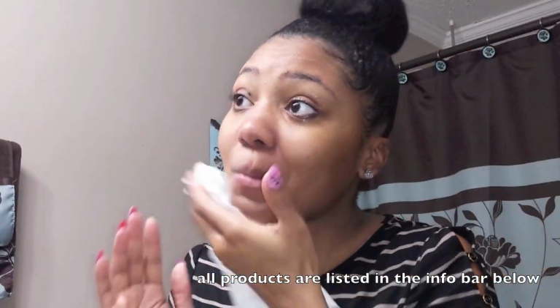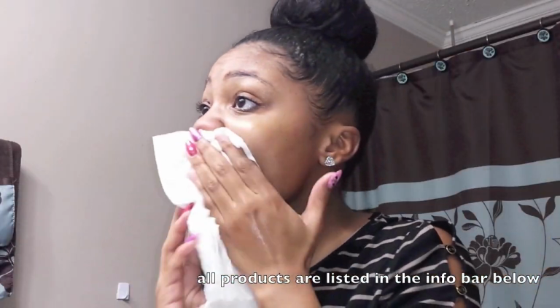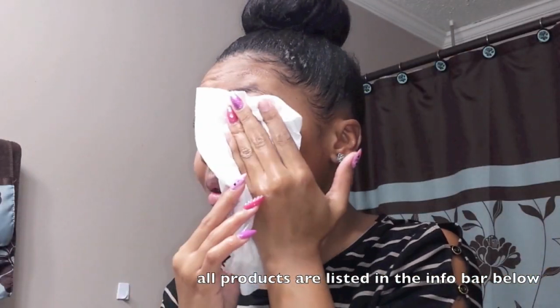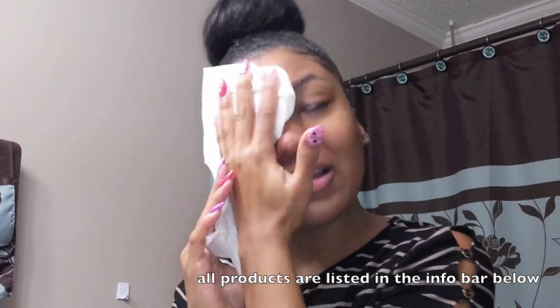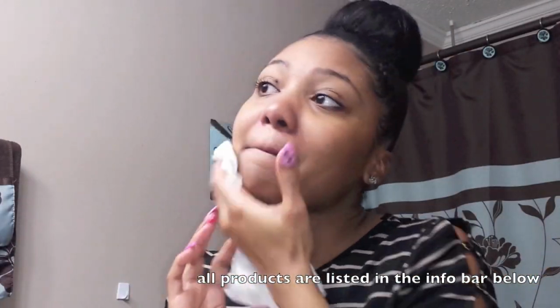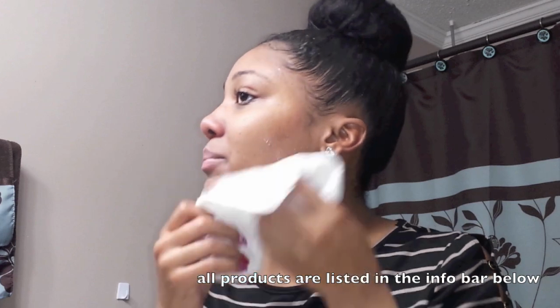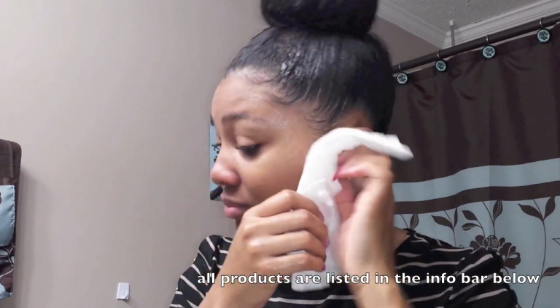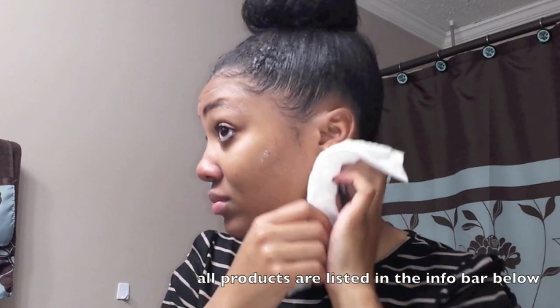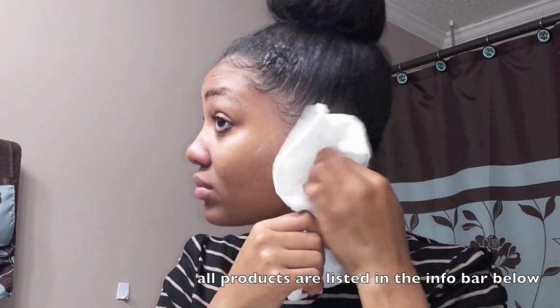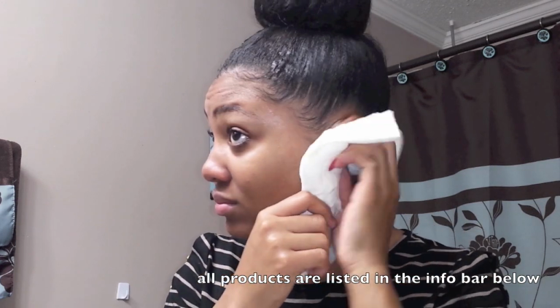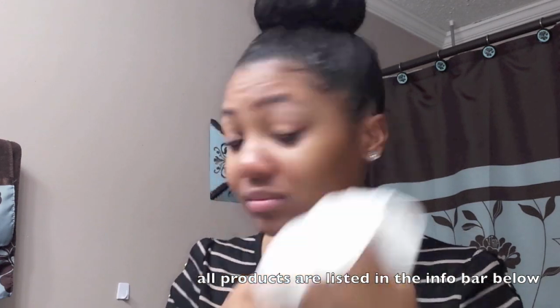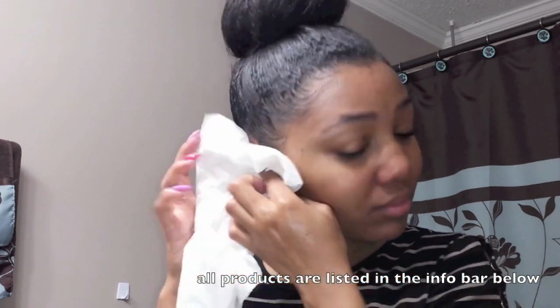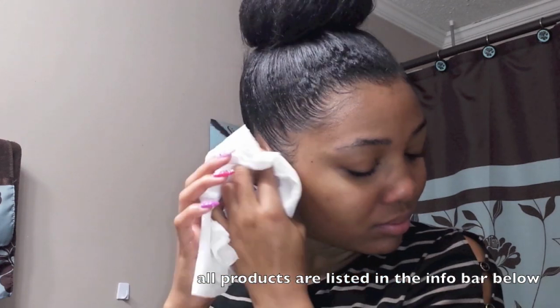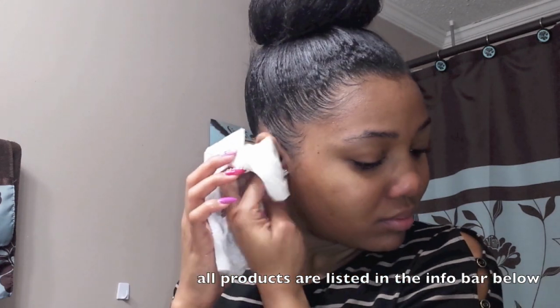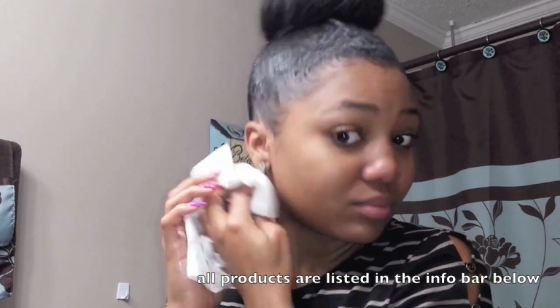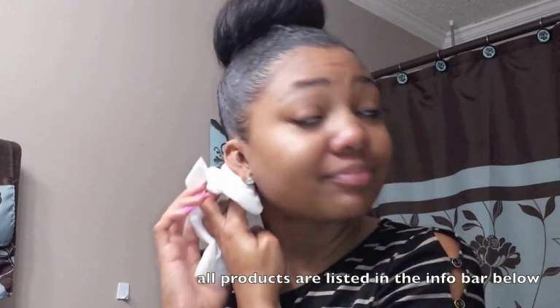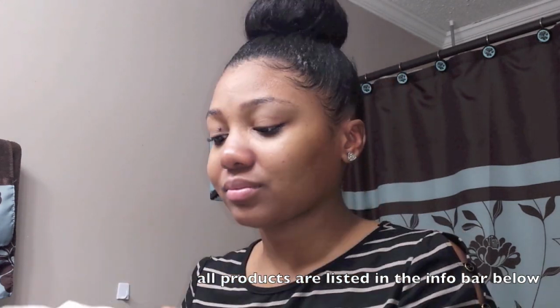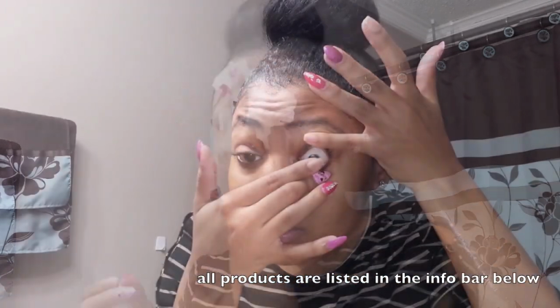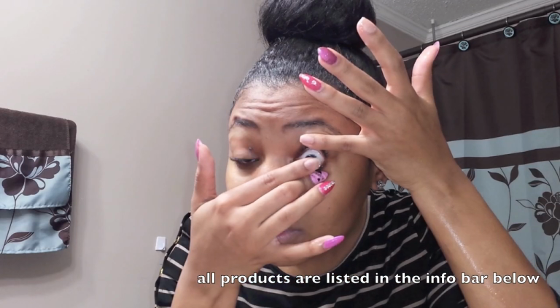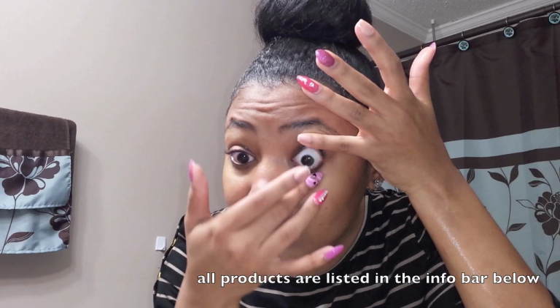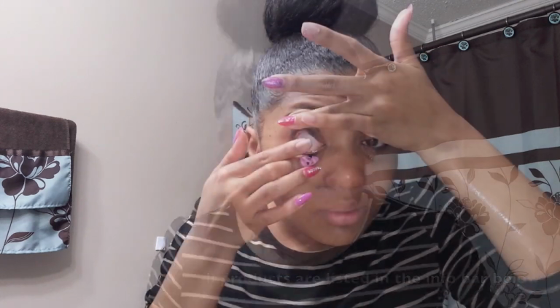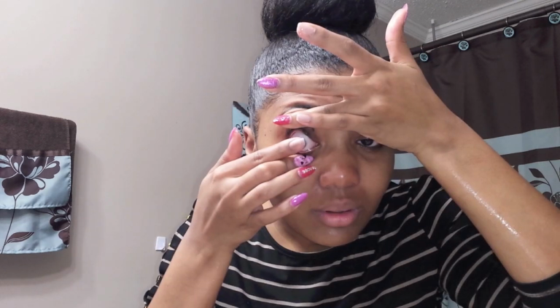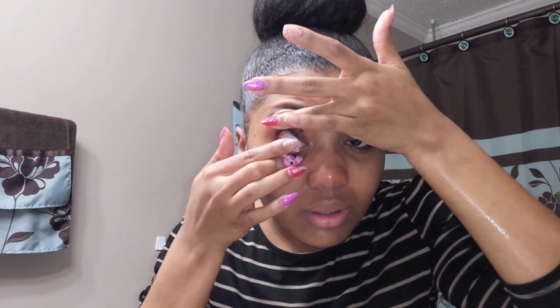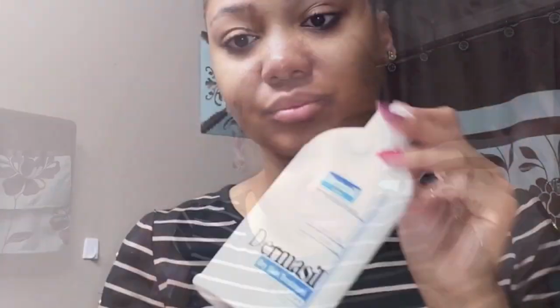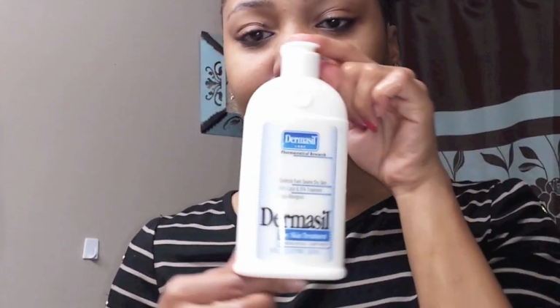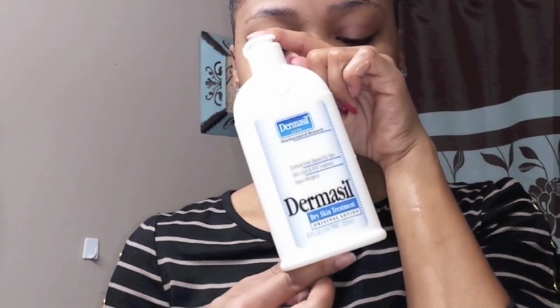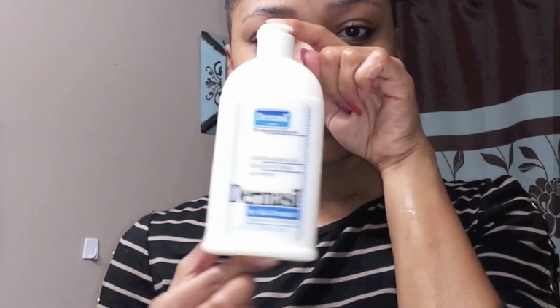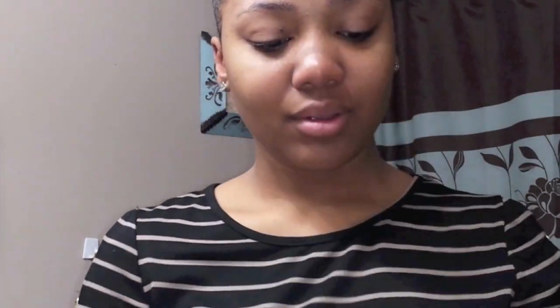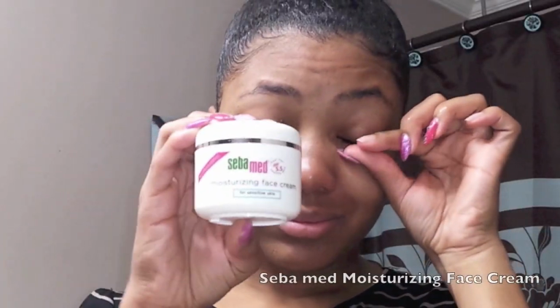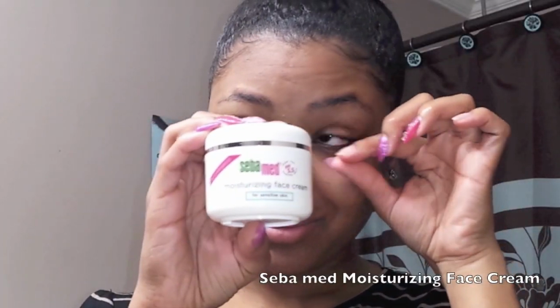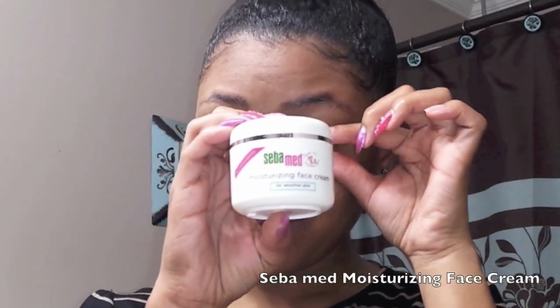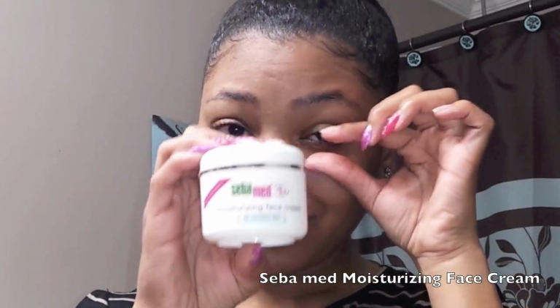I don't use hot water because hot water is just drying to your skin, period. Then I just pat my face dry using a clean paper towel each morning and night. You see me putting my contacts in because I do that before I put lotions and stuff on, while my hands are still clean.